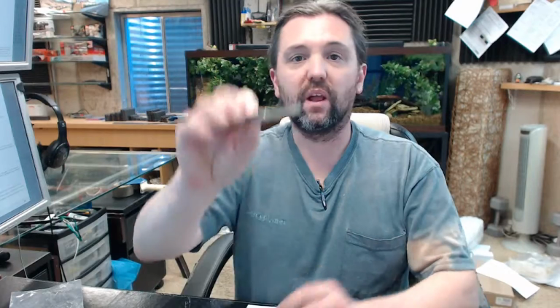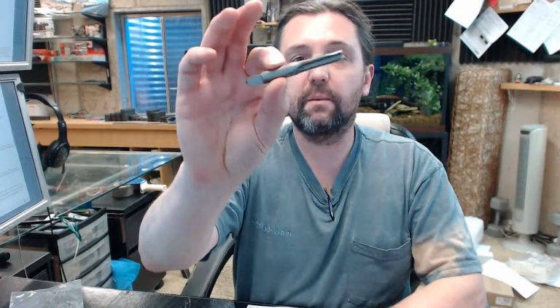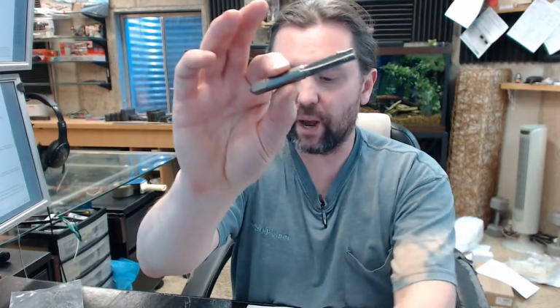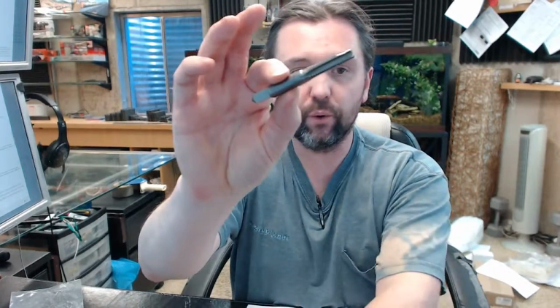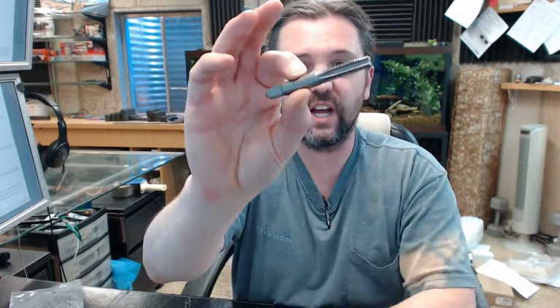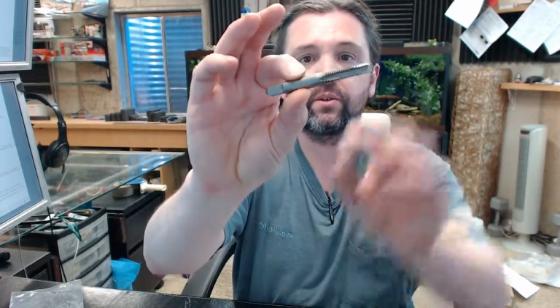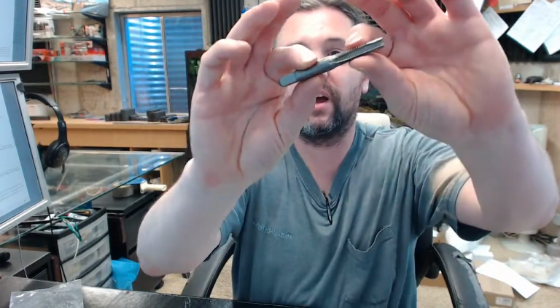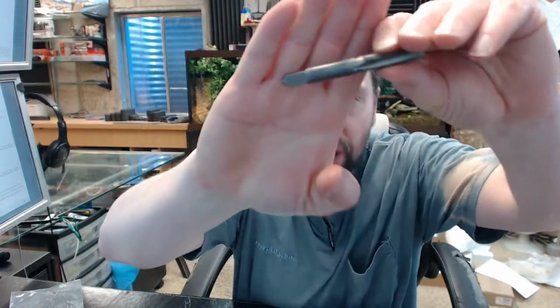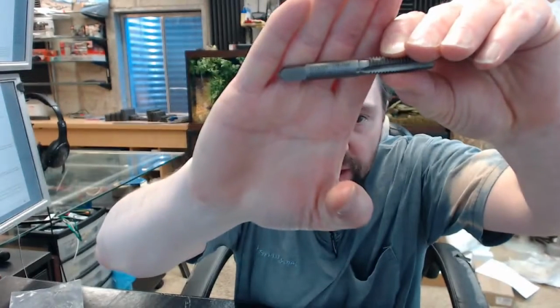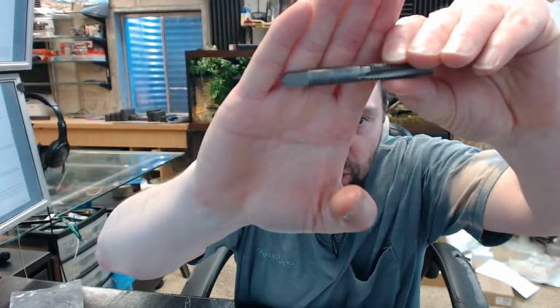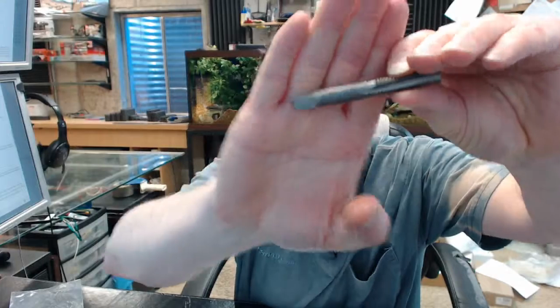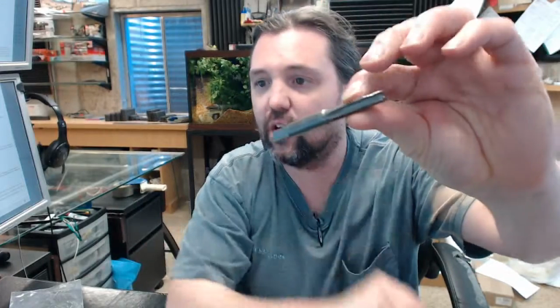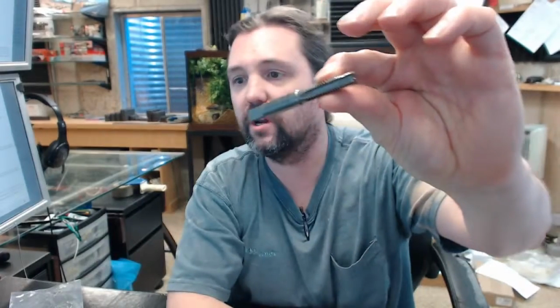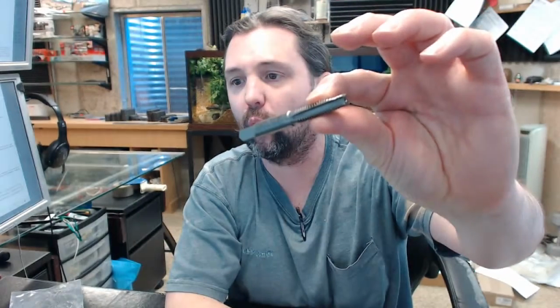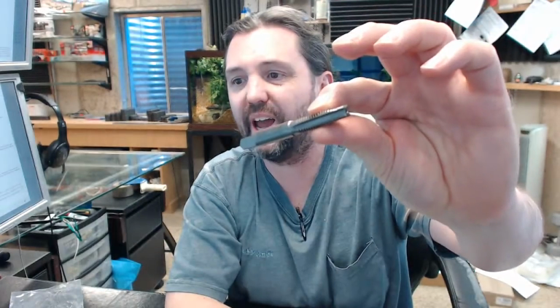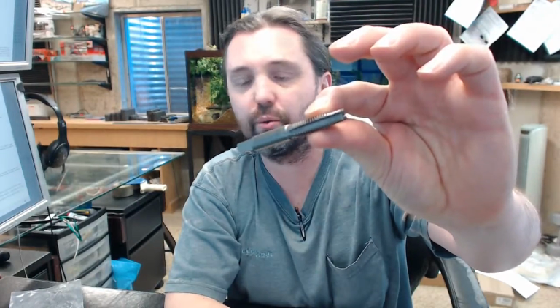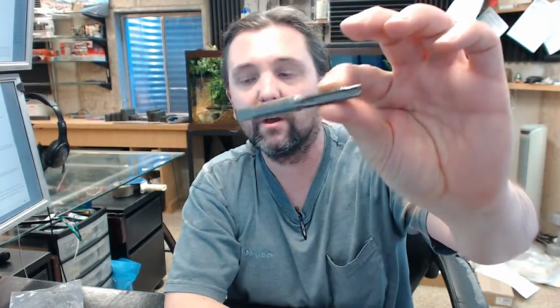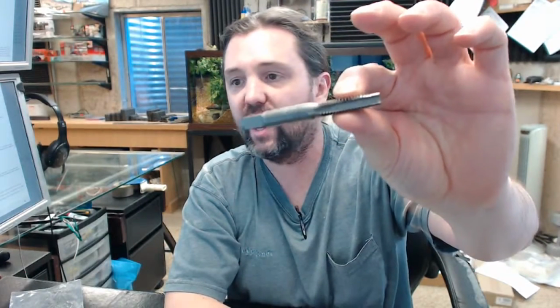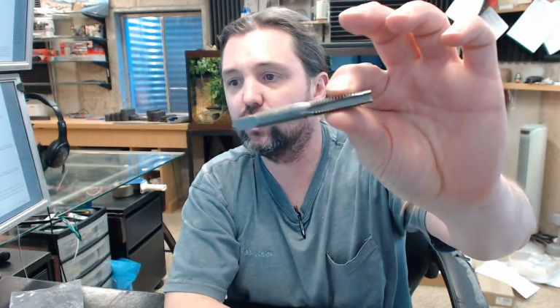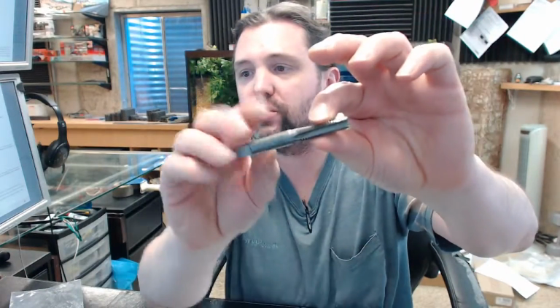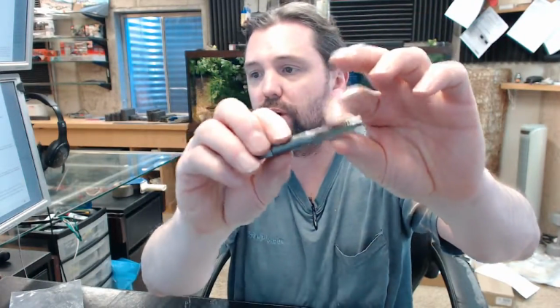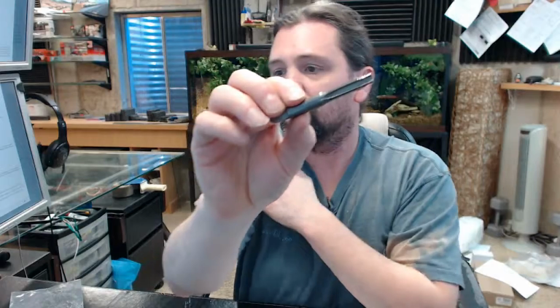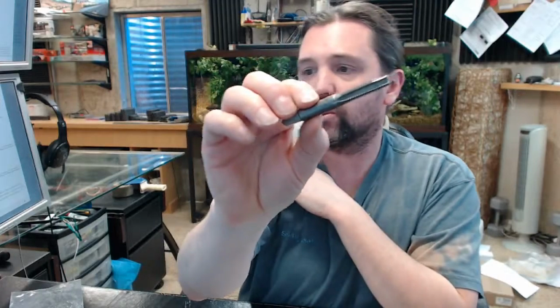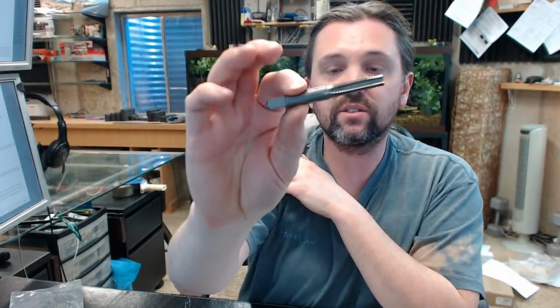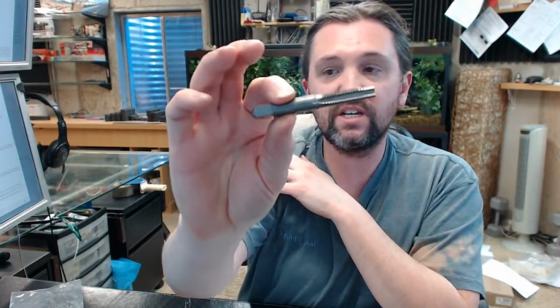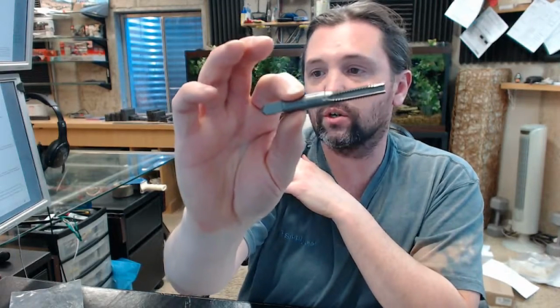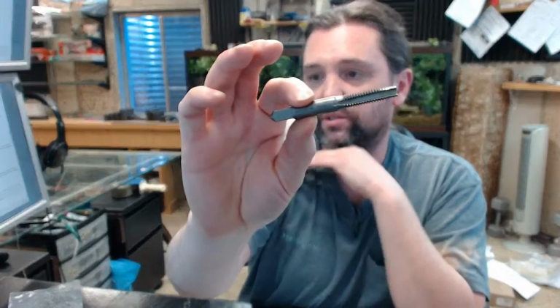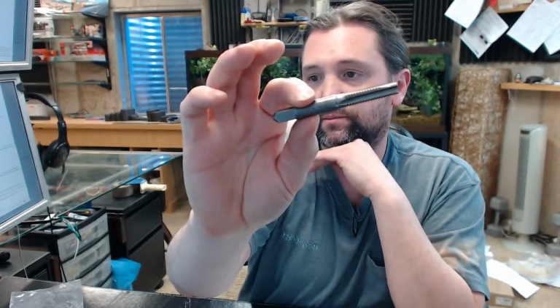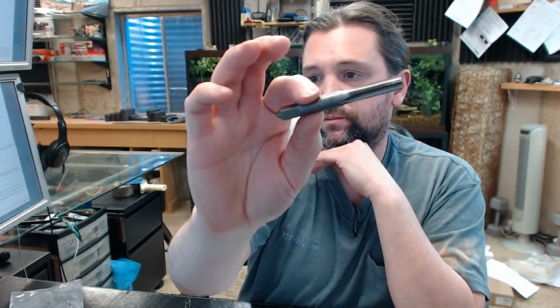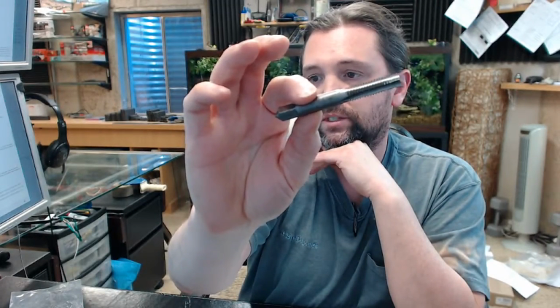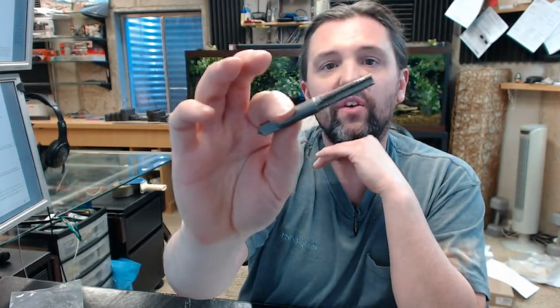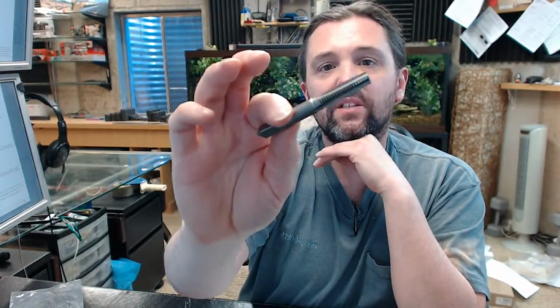Hello, my name is Rich Howard, owner of Architectural Builder Supply. This video is to bring you a closer look at the Irwin number 4935232. This is a 3/8-16 national coarse self-aligning tap.